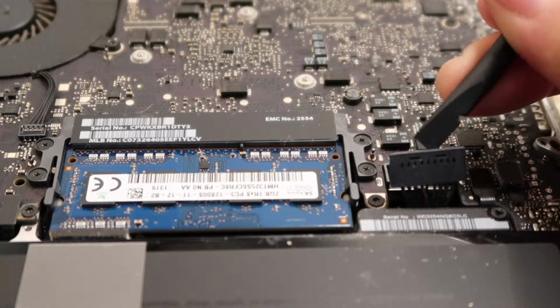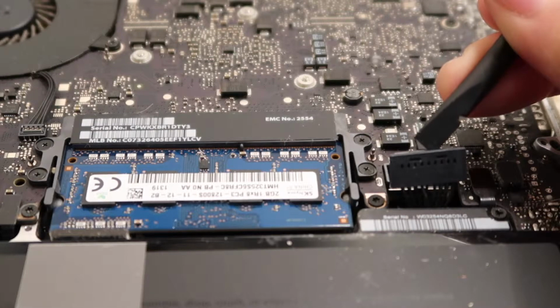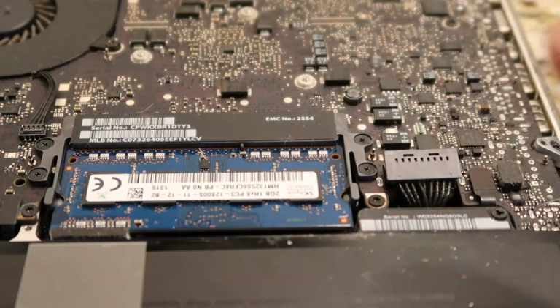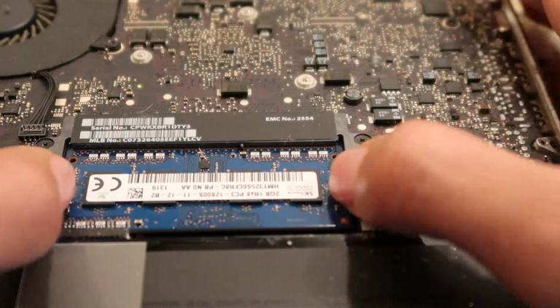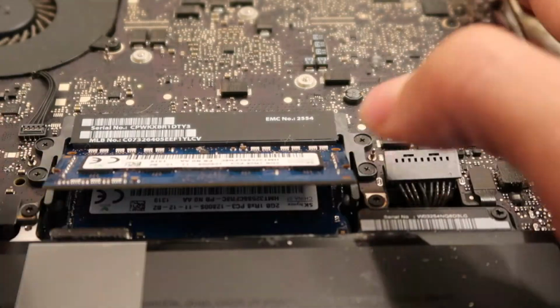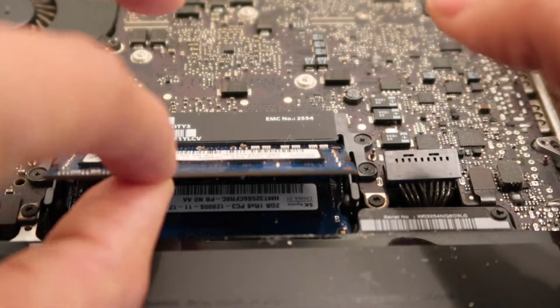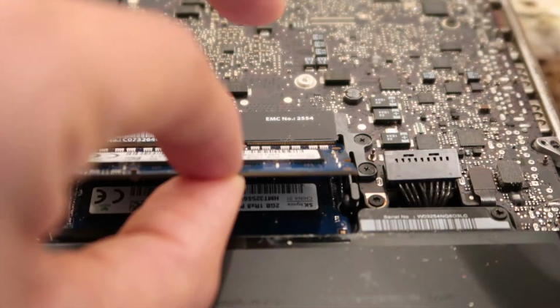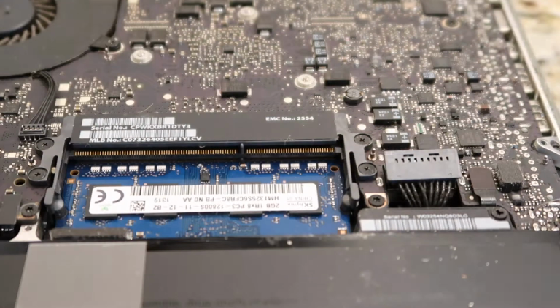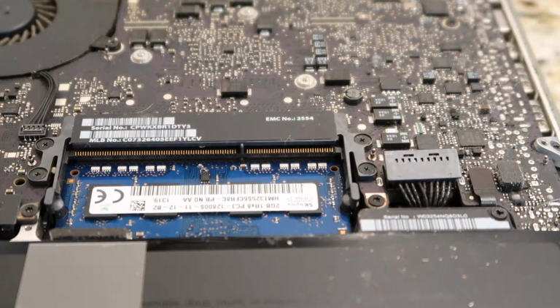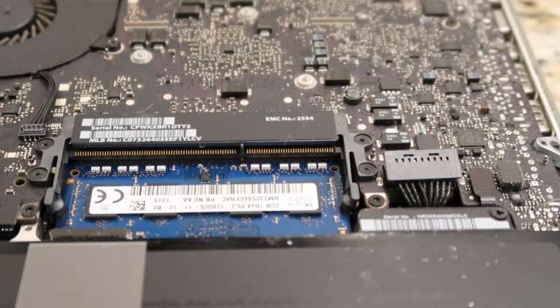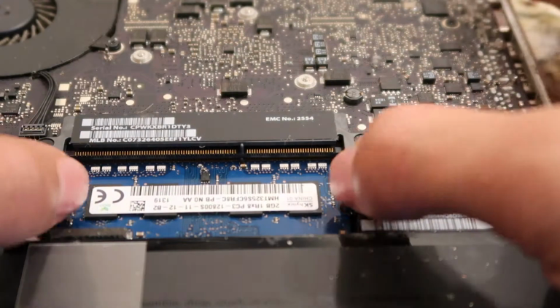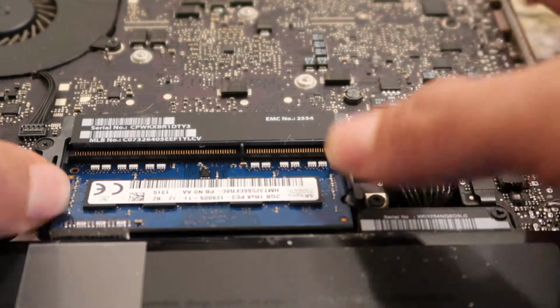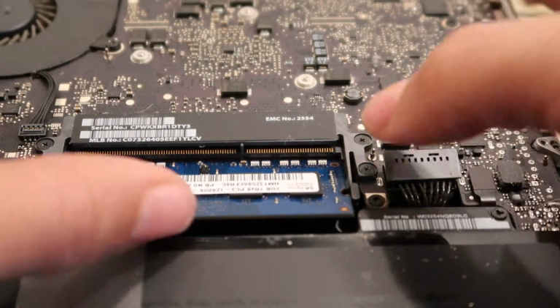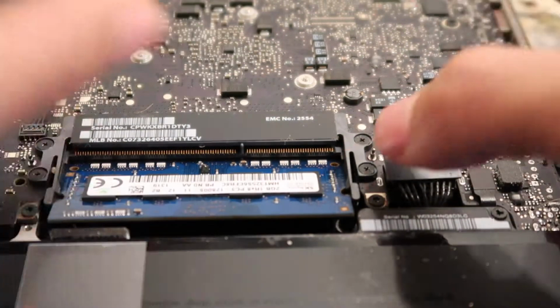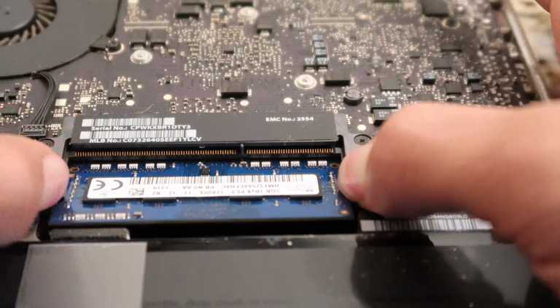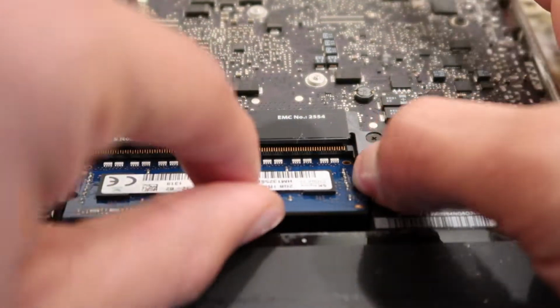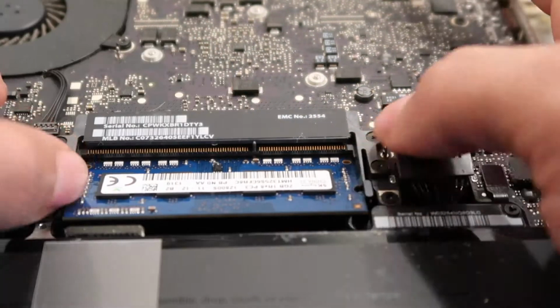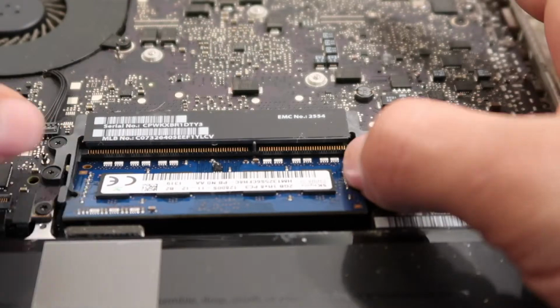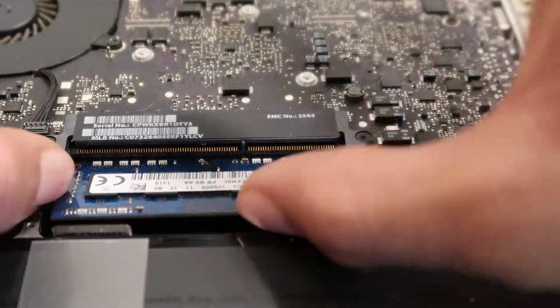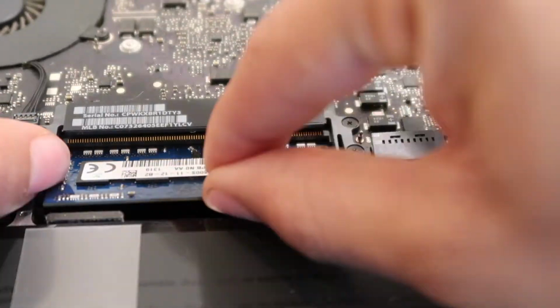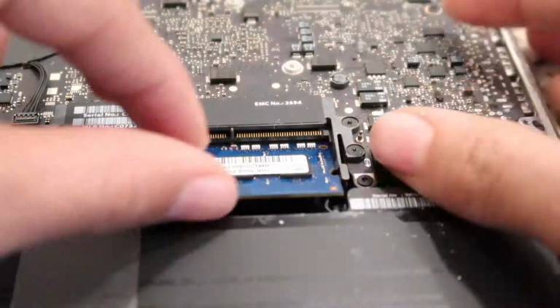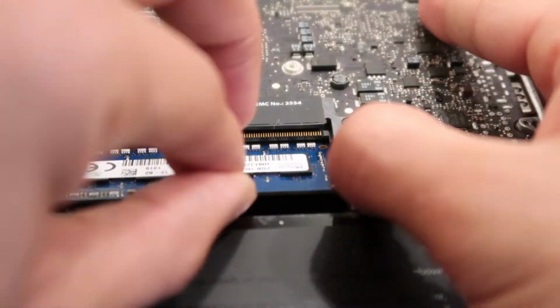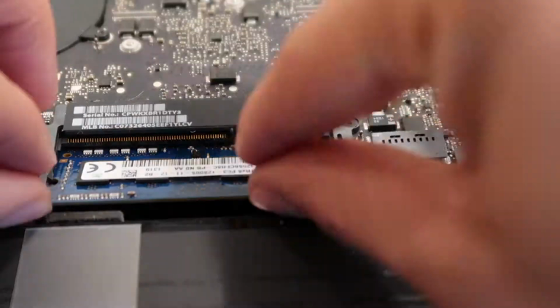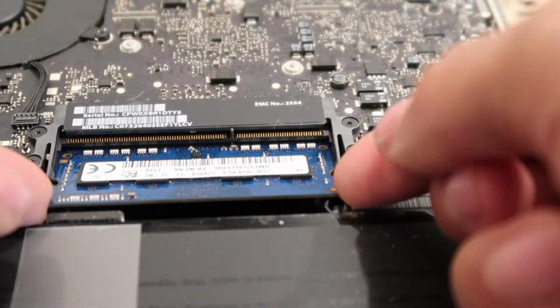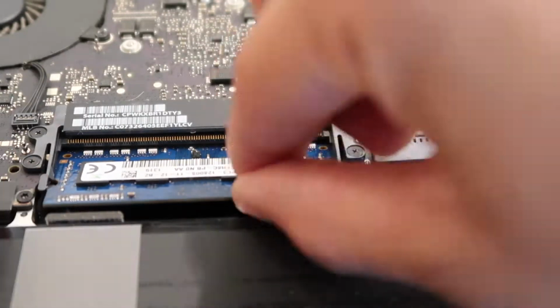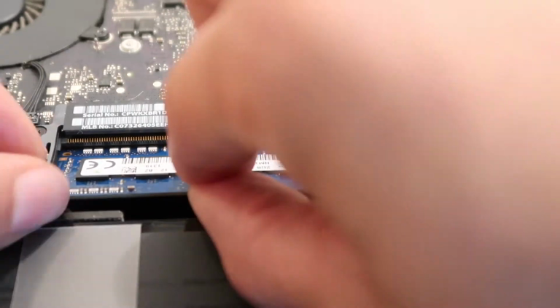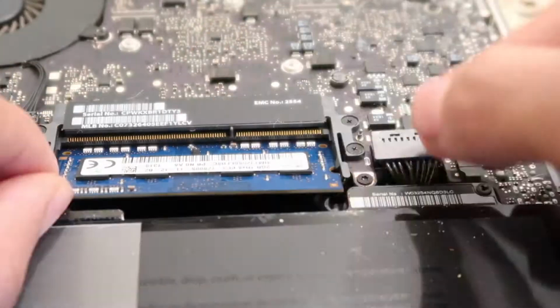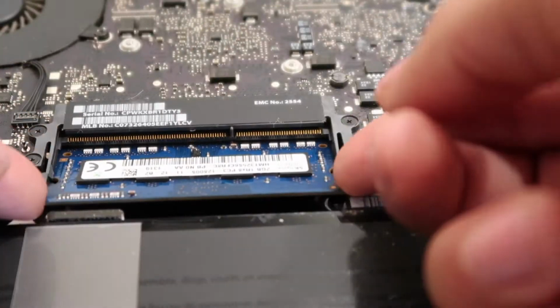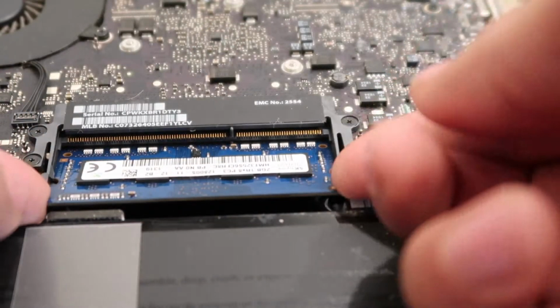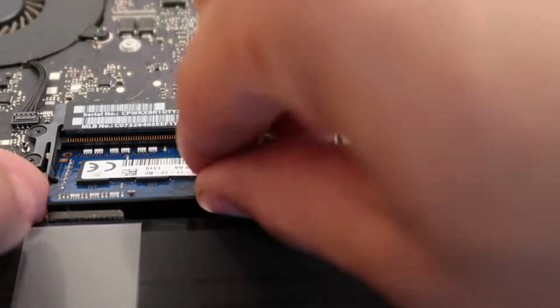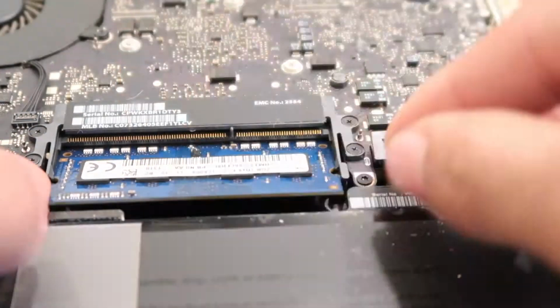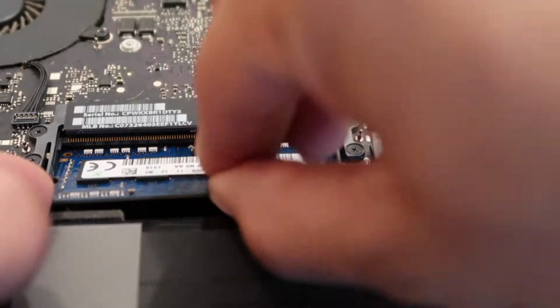Step 3. To remove the memory, push out the two plastic retaining bars until the modules pop up. Pull out and repeat for the second one.